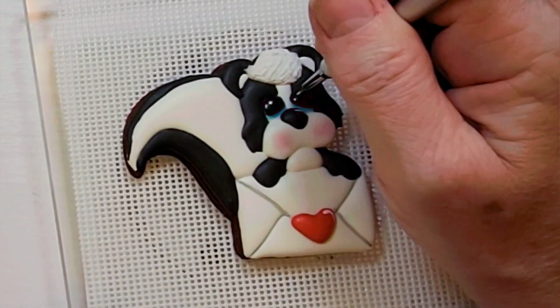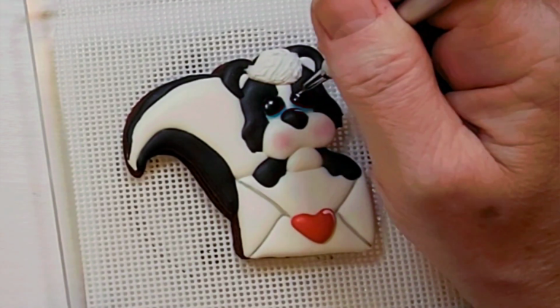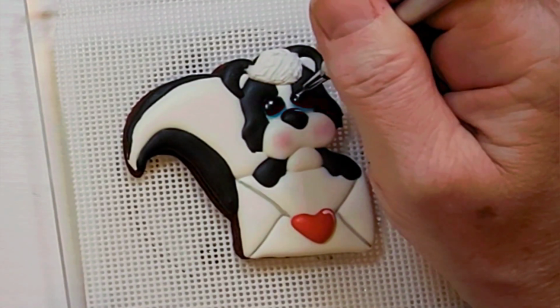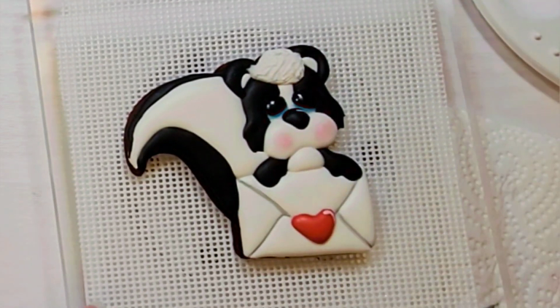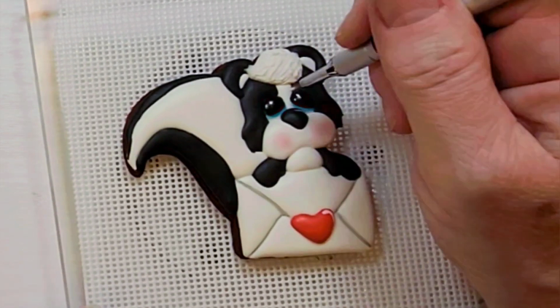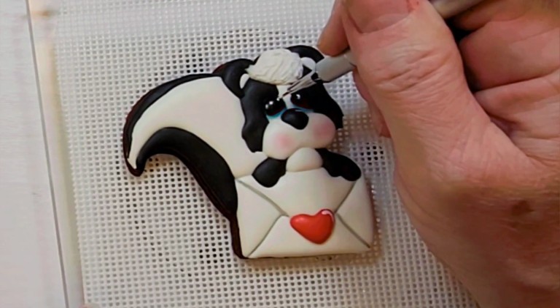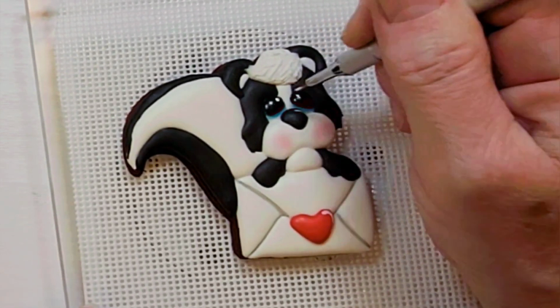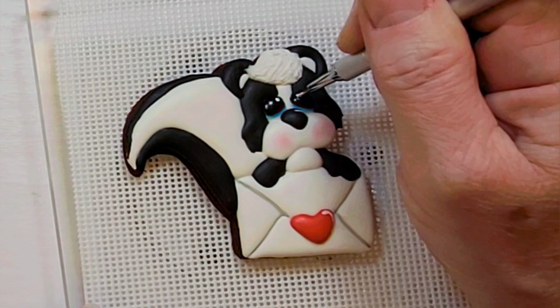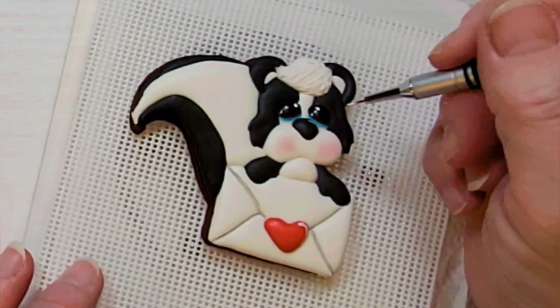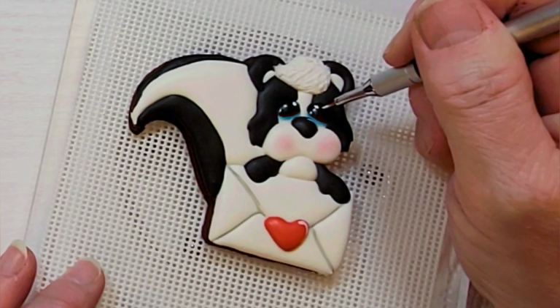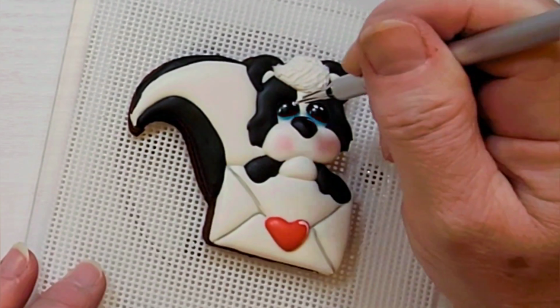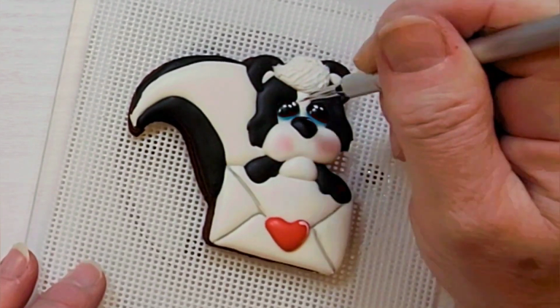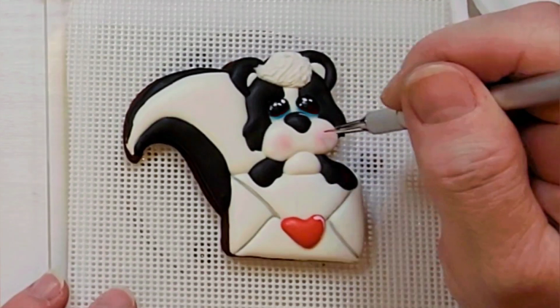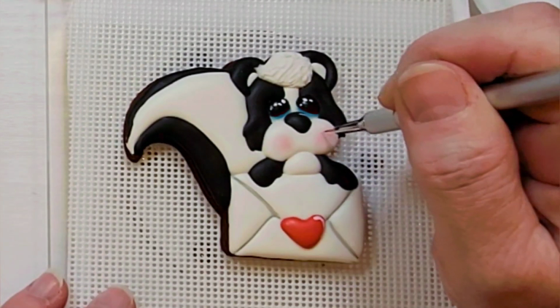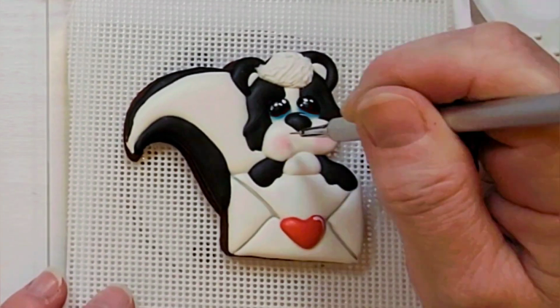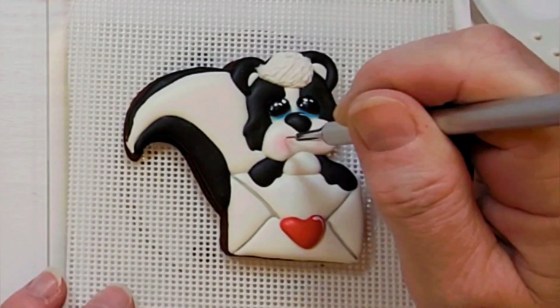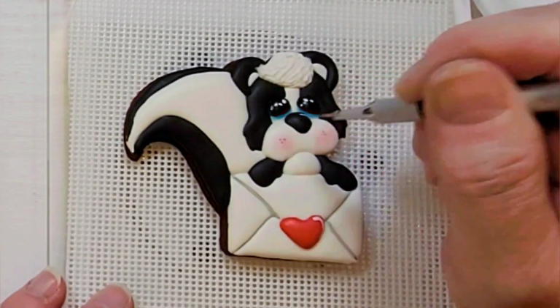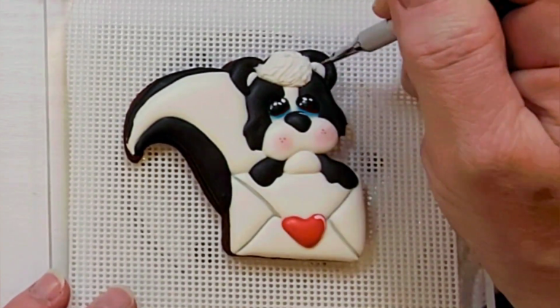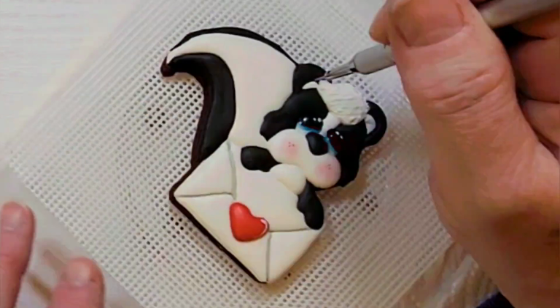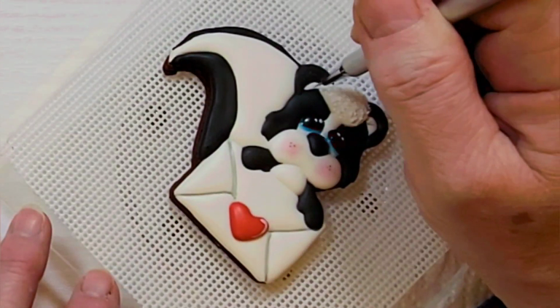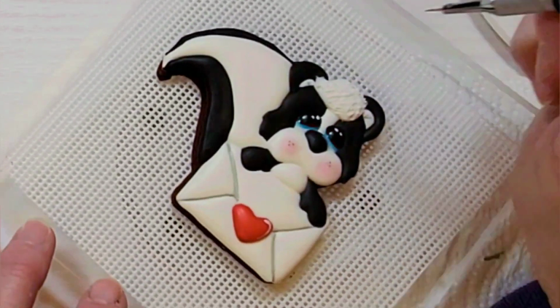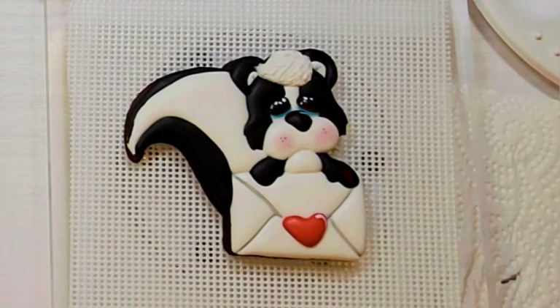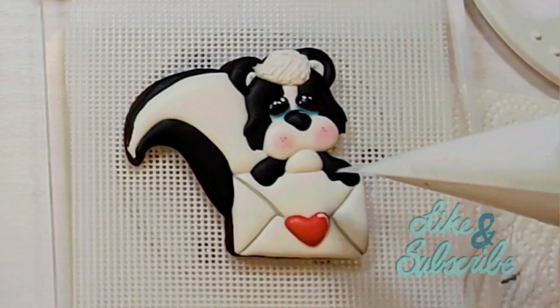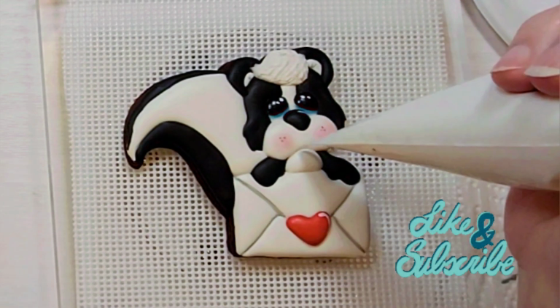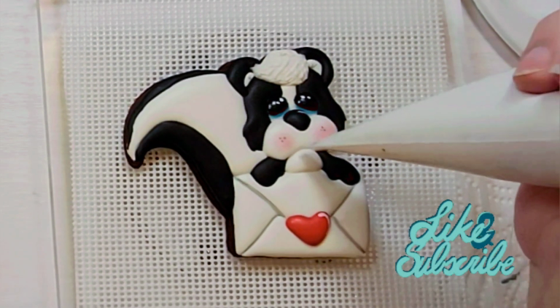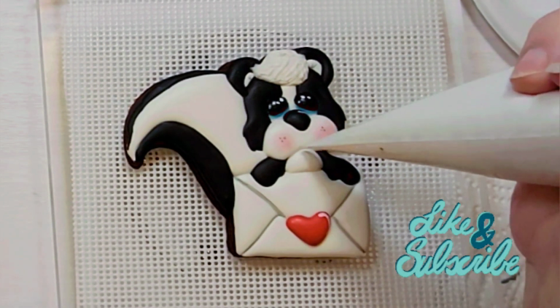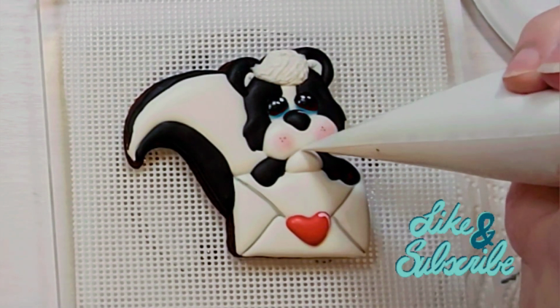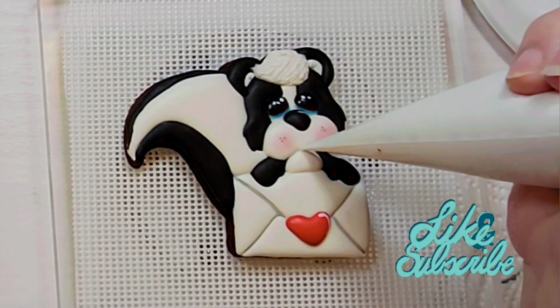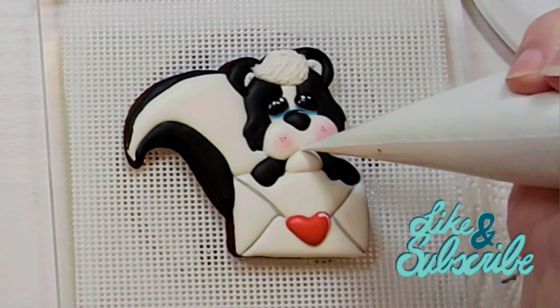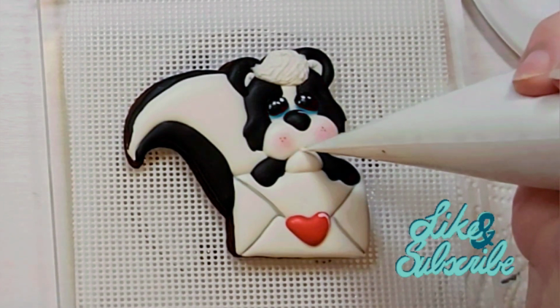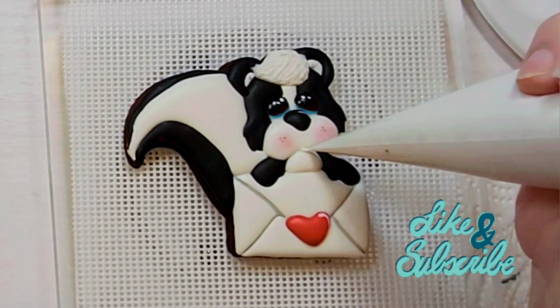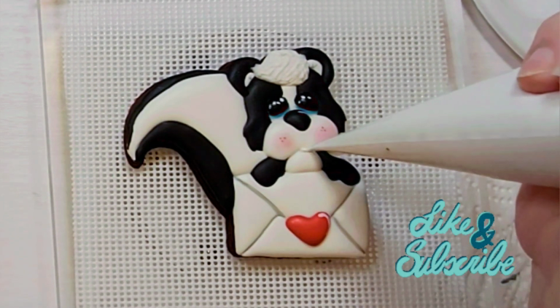Using white, add some highlights to the eyes. Then using the gray, add some dots to the cheeks and a couple of fur lines in the ears. And finally, give our skunk a pouty lower lip.